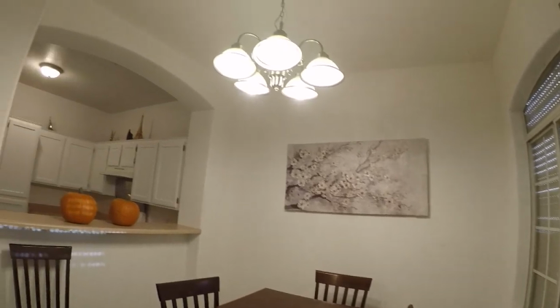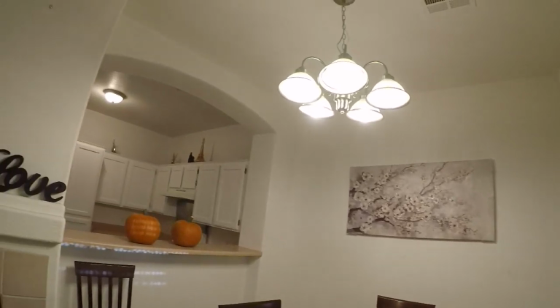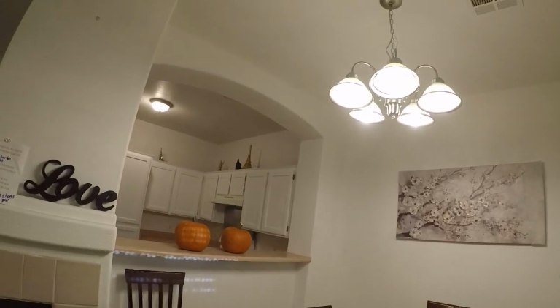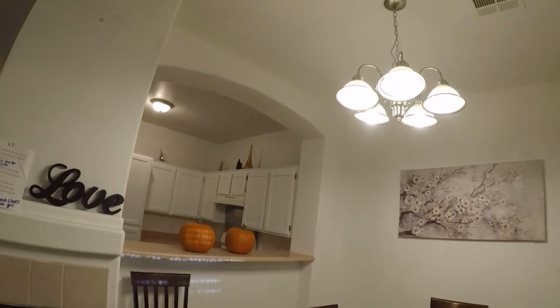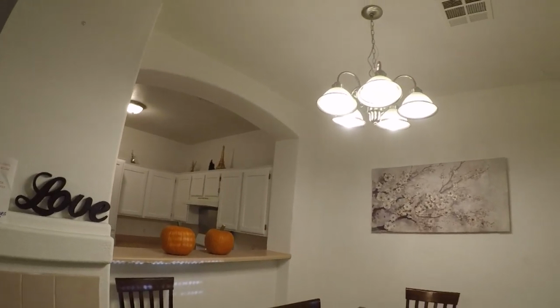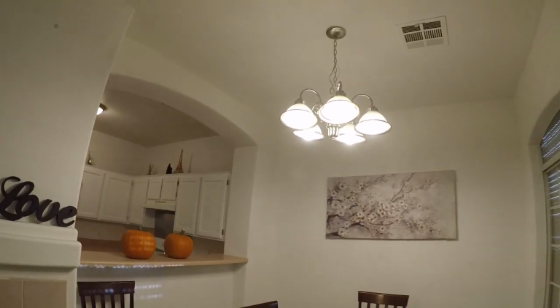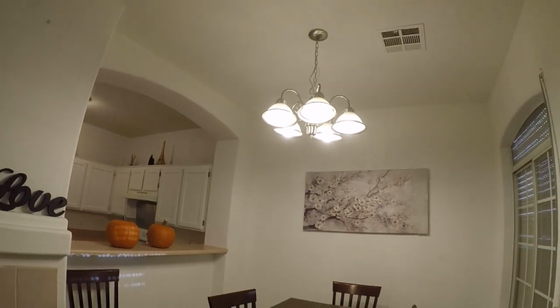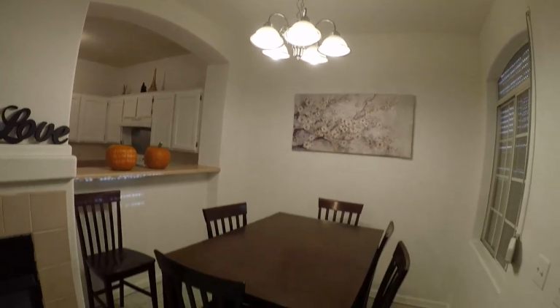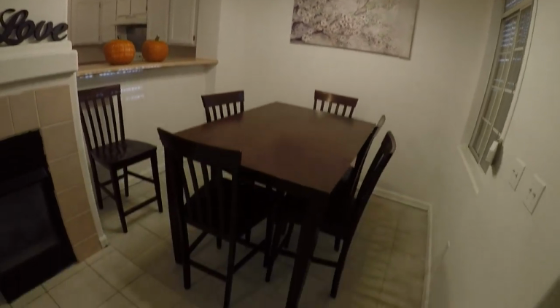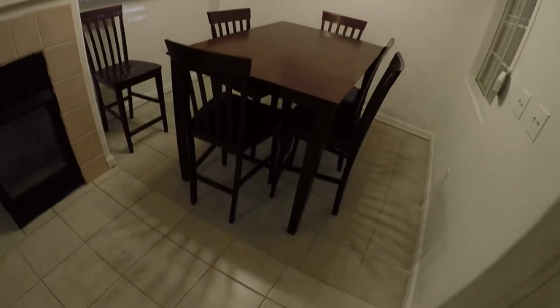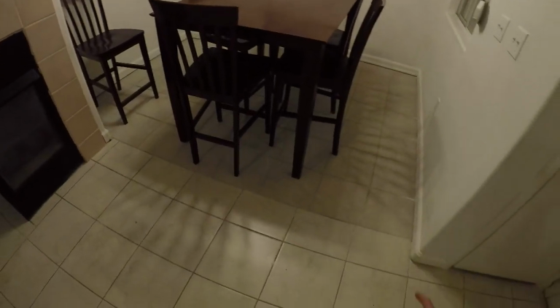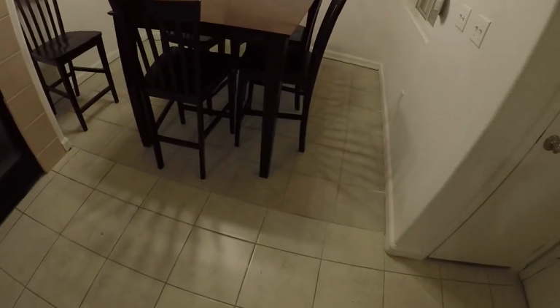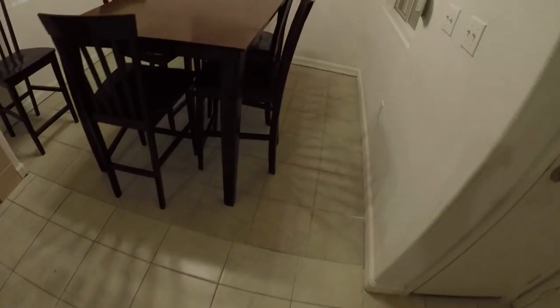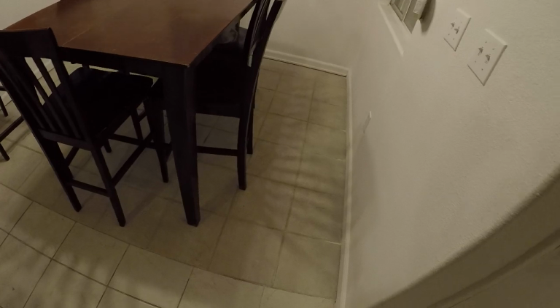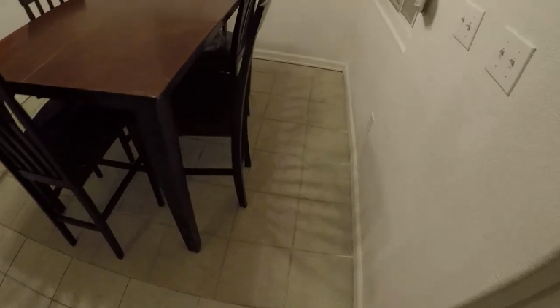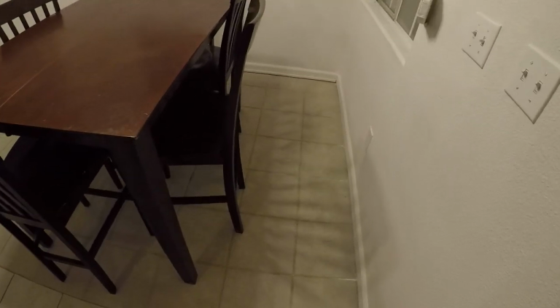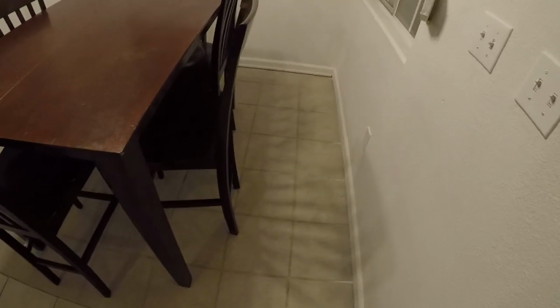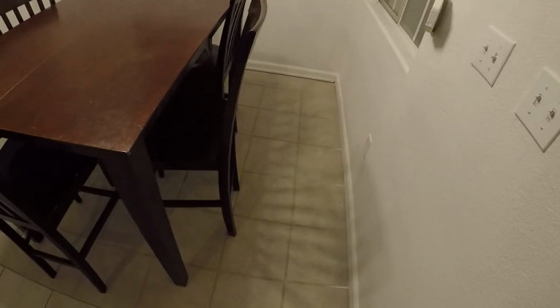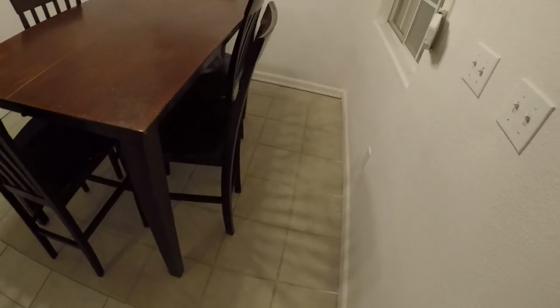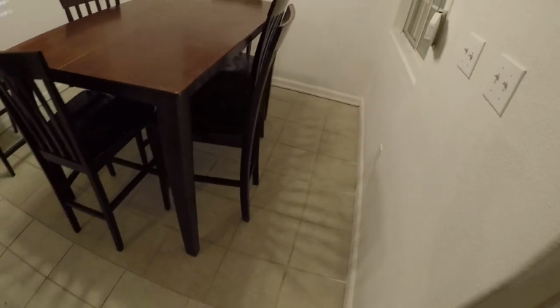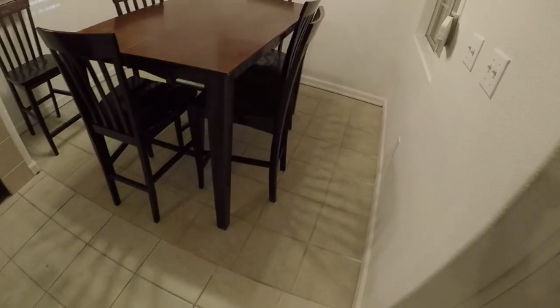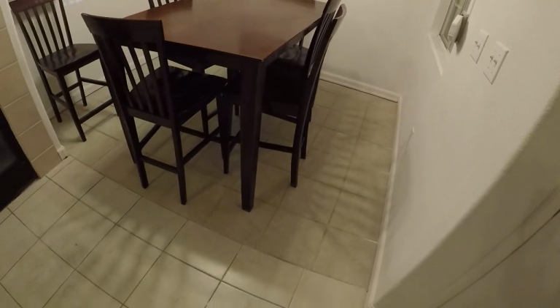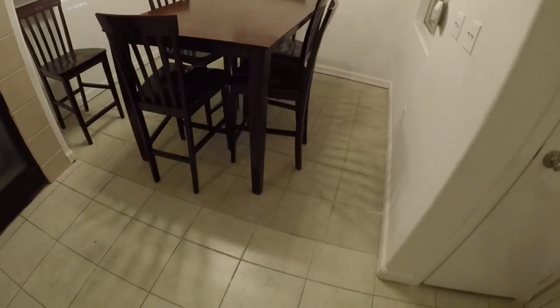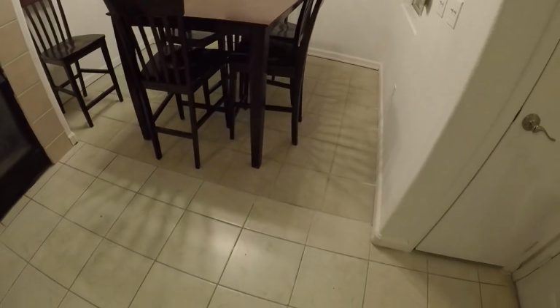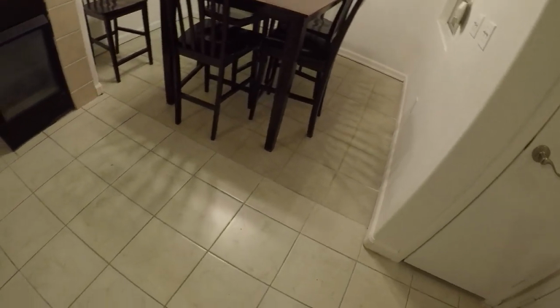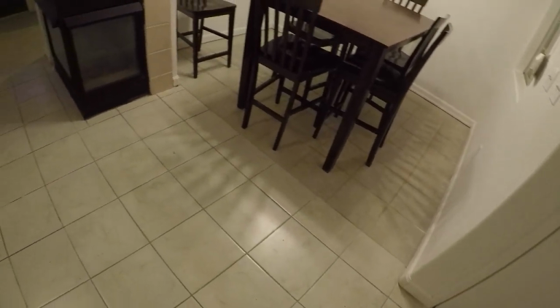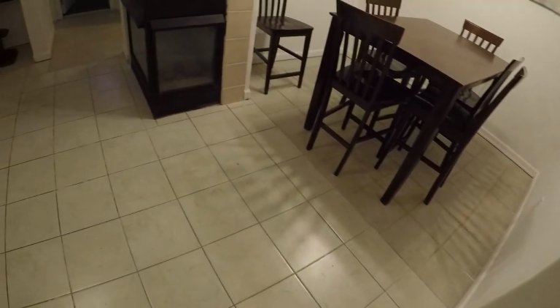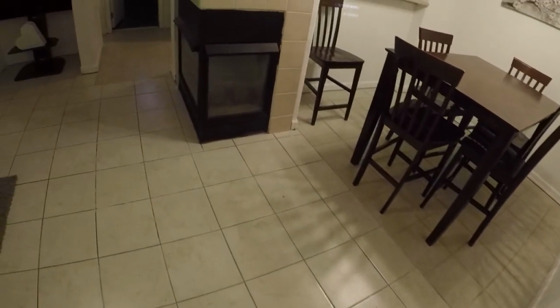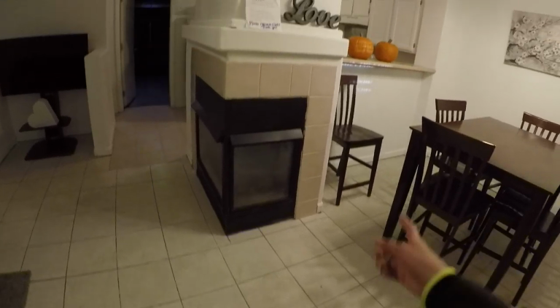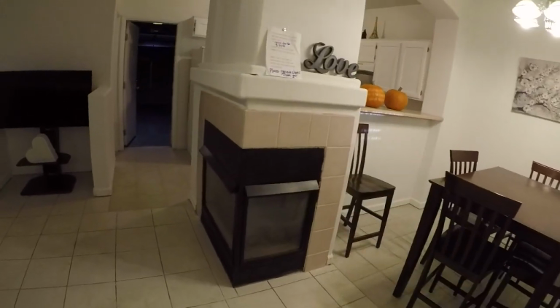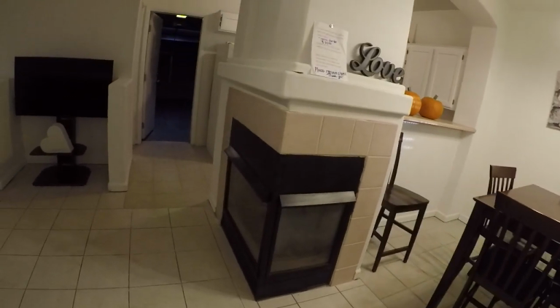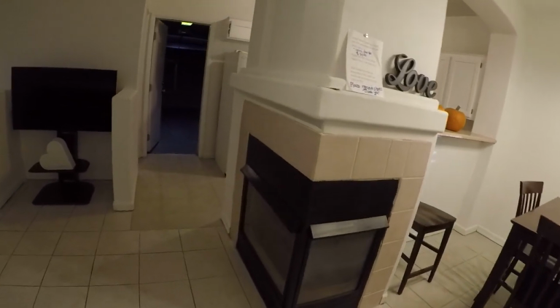Some areas for touch-up. Upgraded light fixture. This looks like two different tiles, and a different tile around the fireplace.